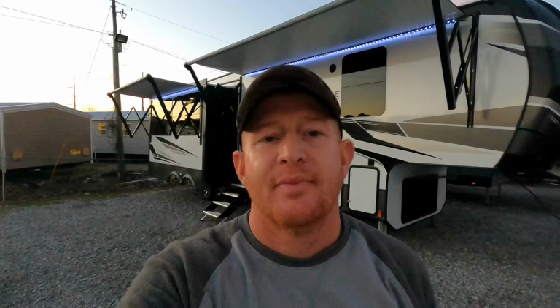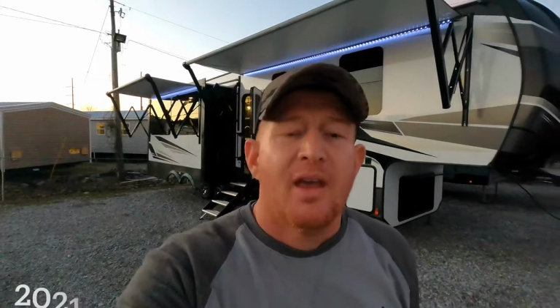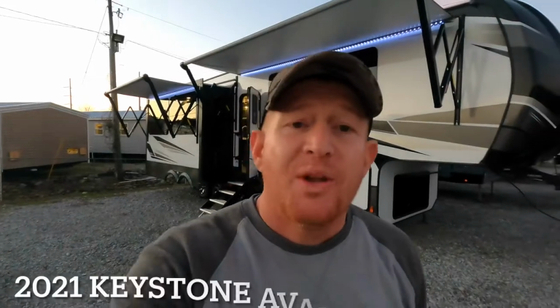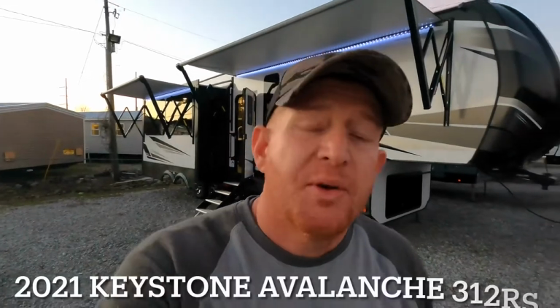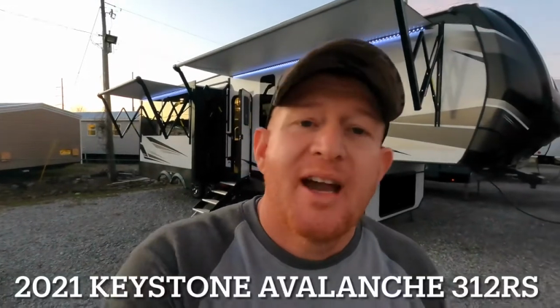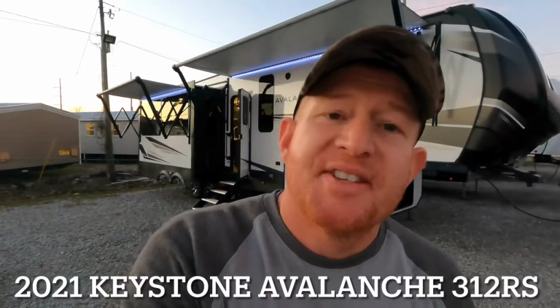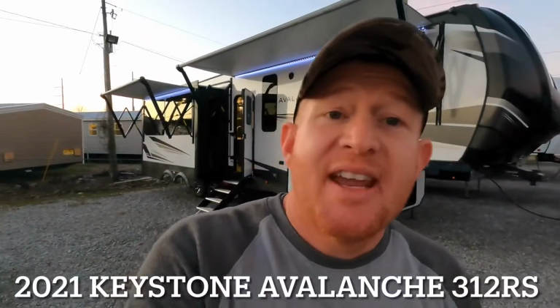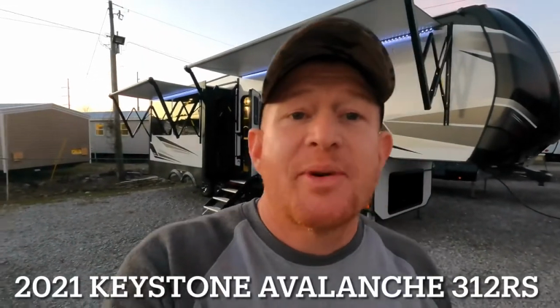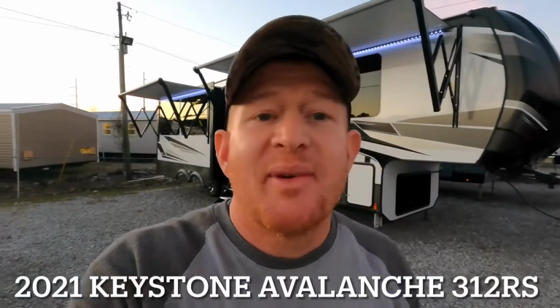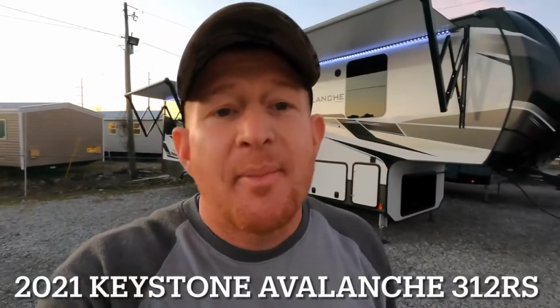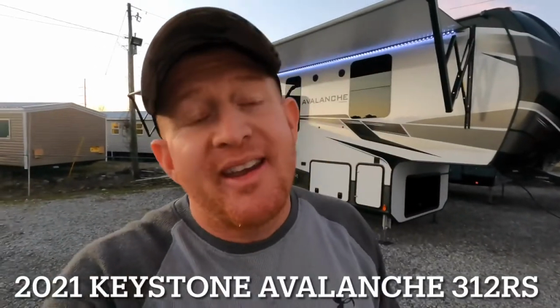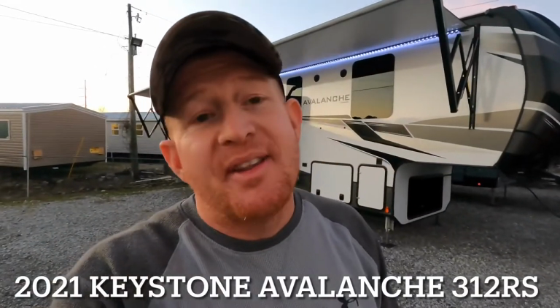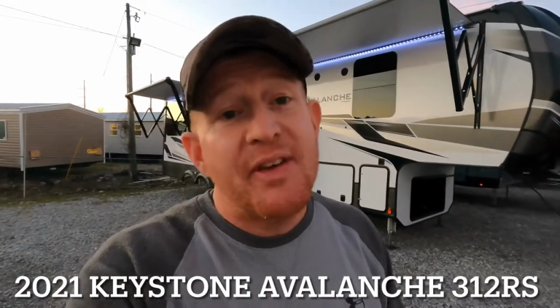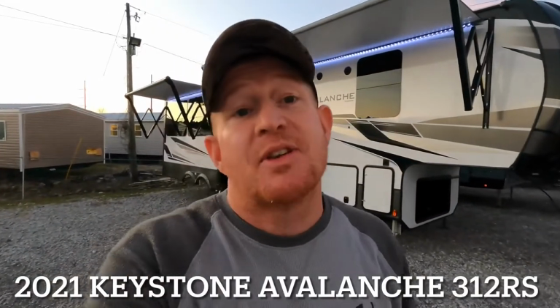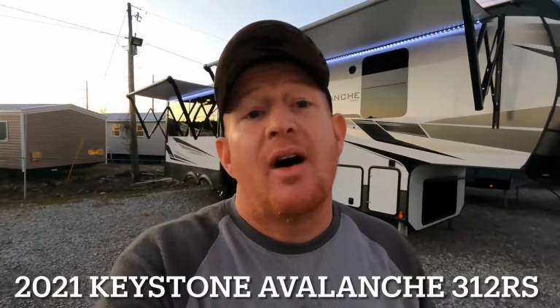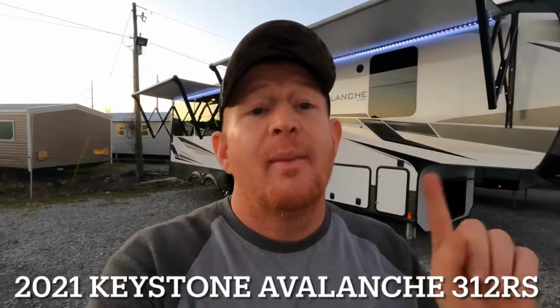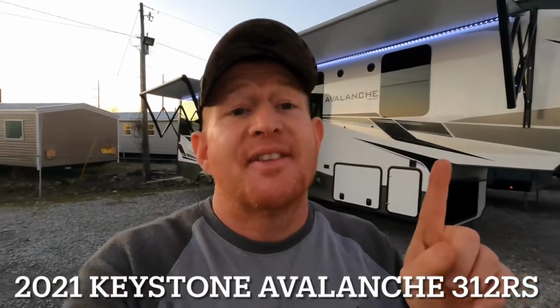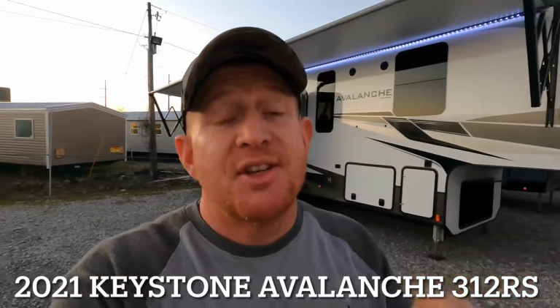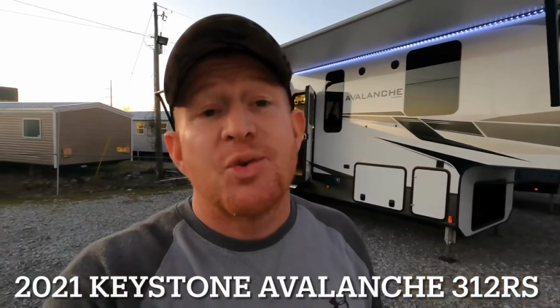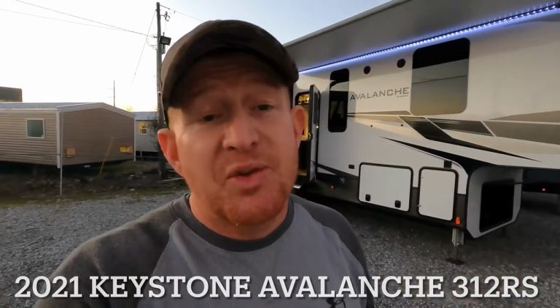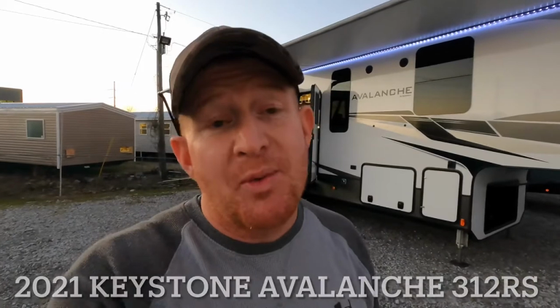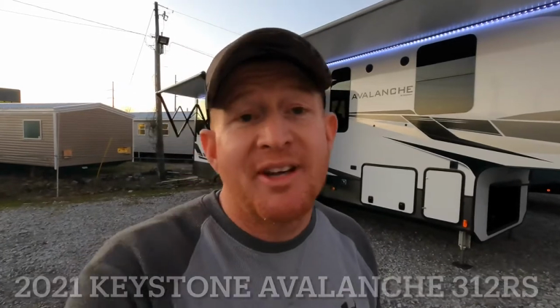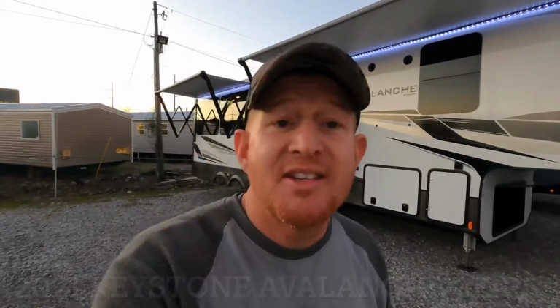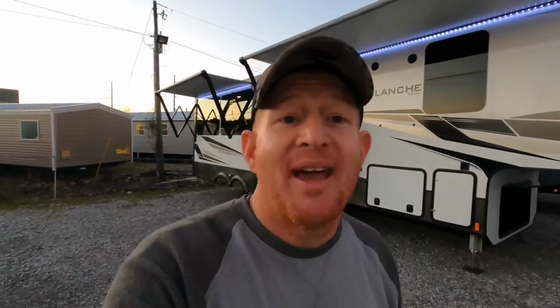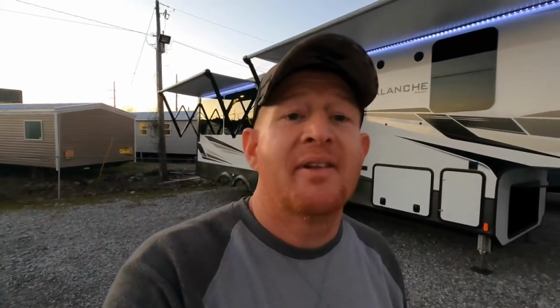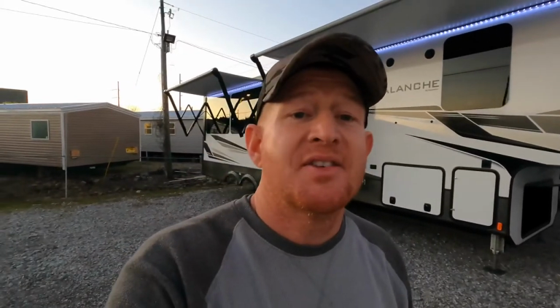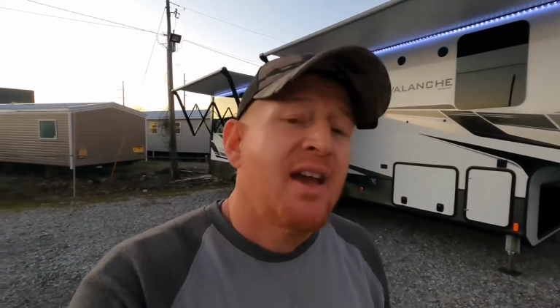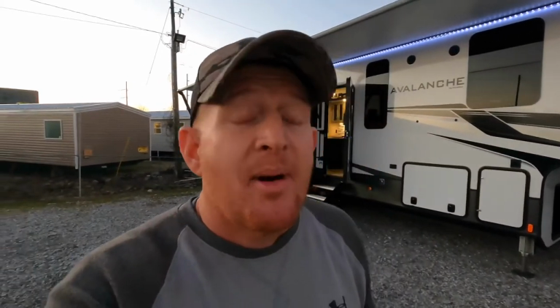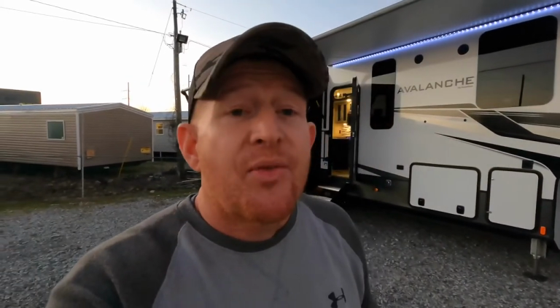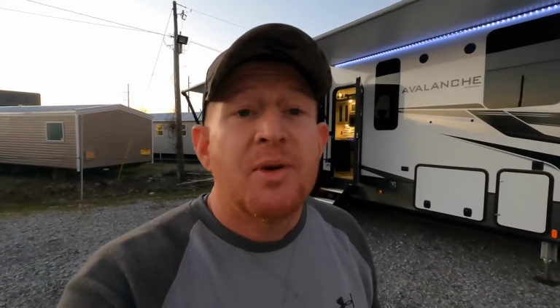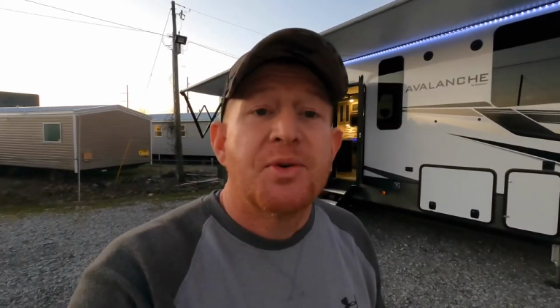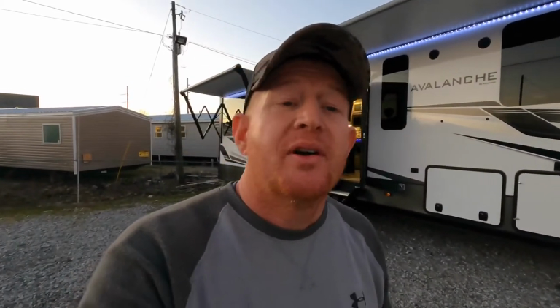What's going on guys, it's Andrew again with Camper Kingdom and this video is going to be all about this new 2021 Keystone Avalanche model 312RS.